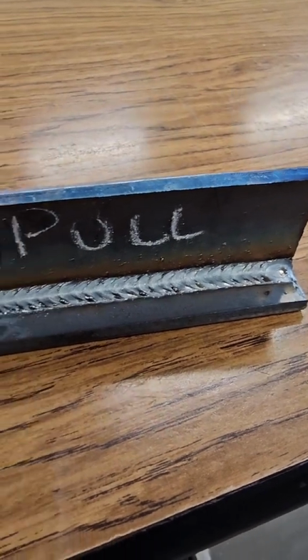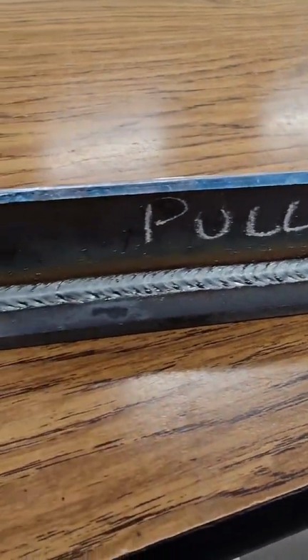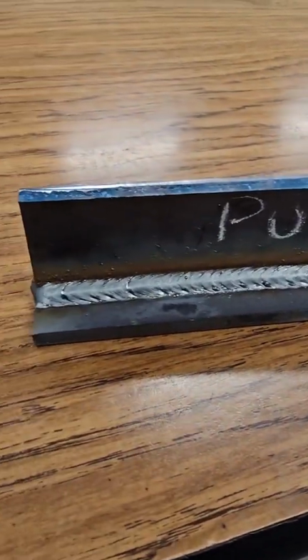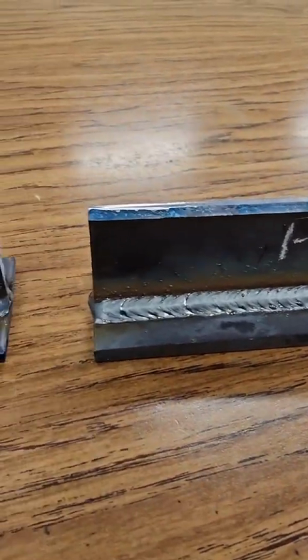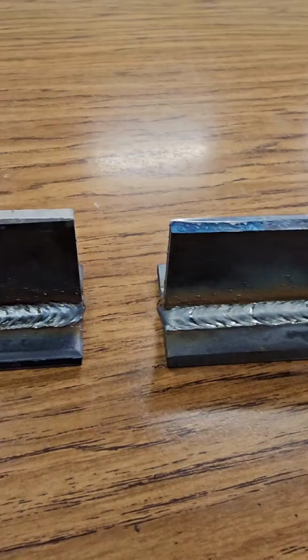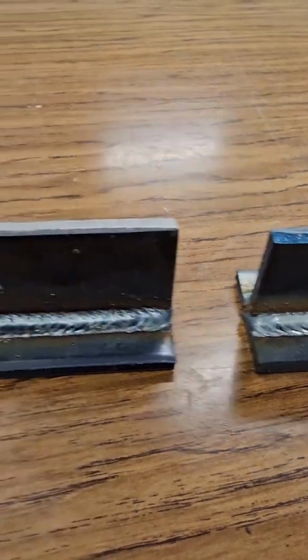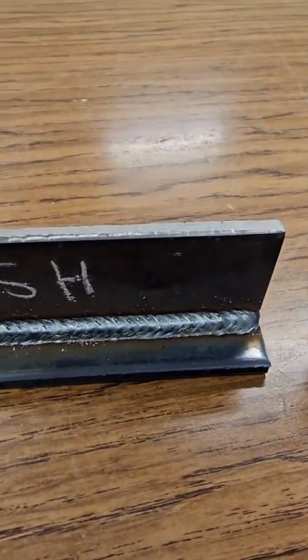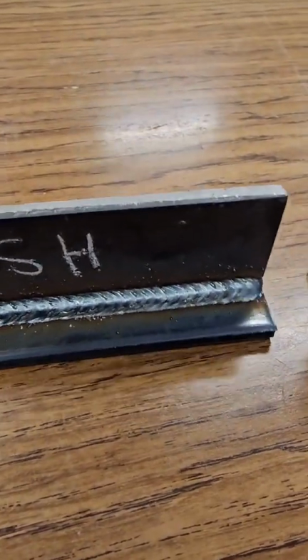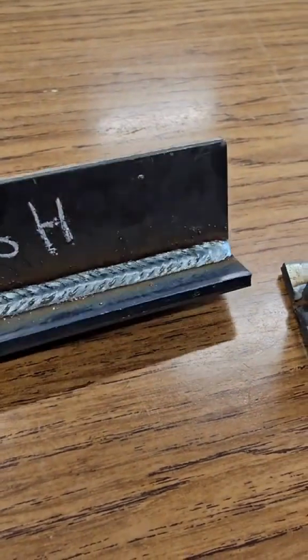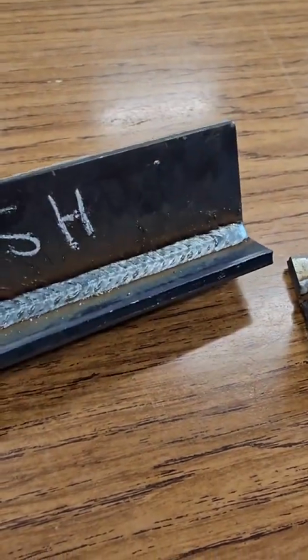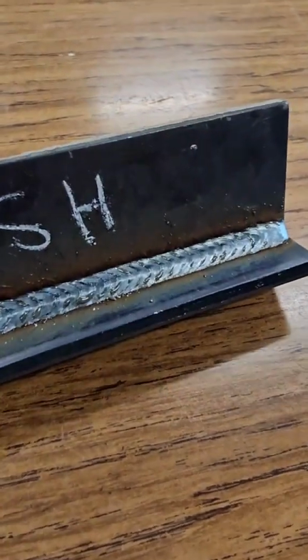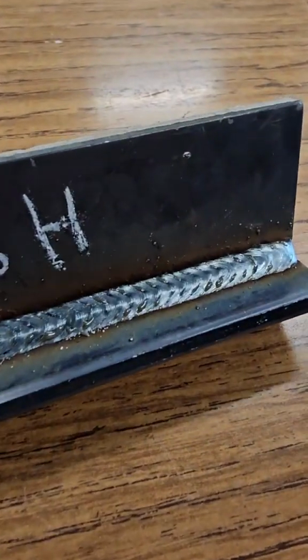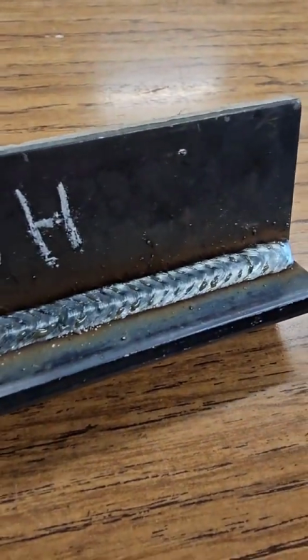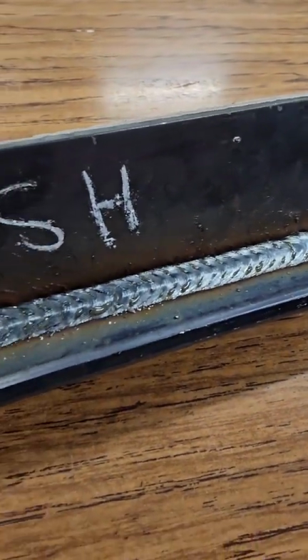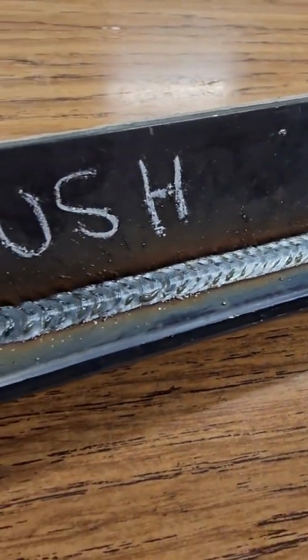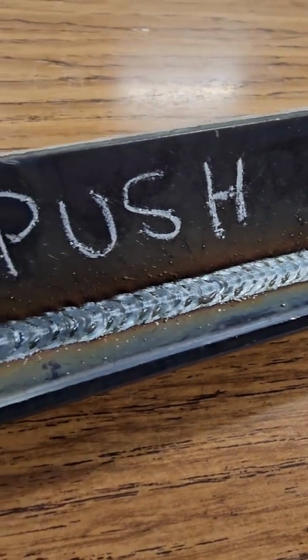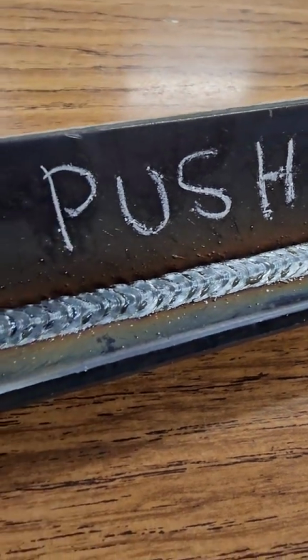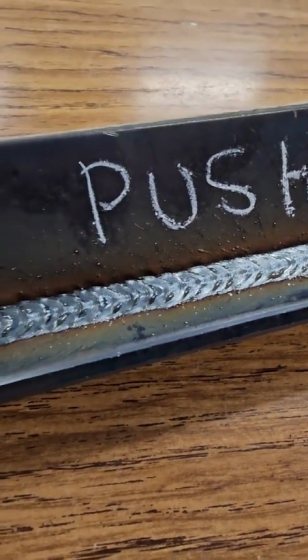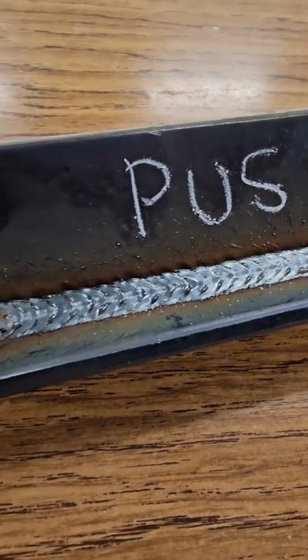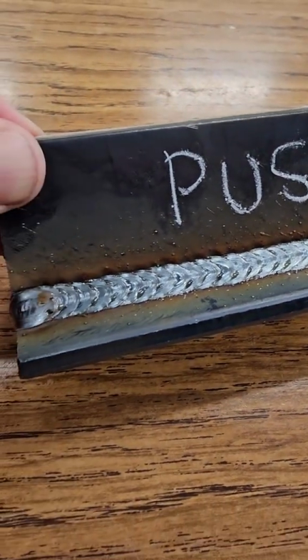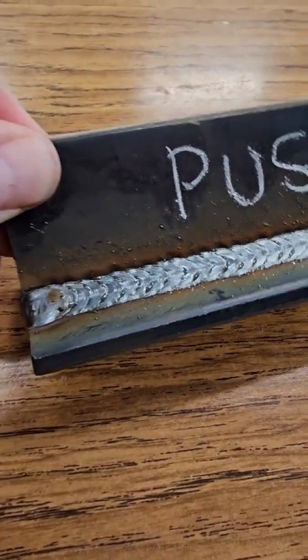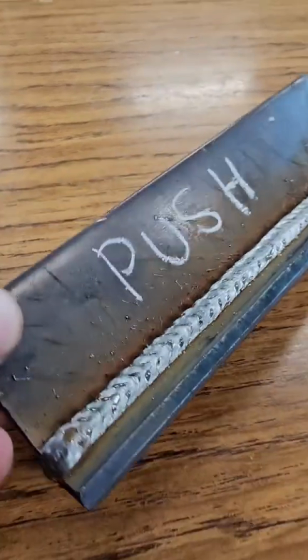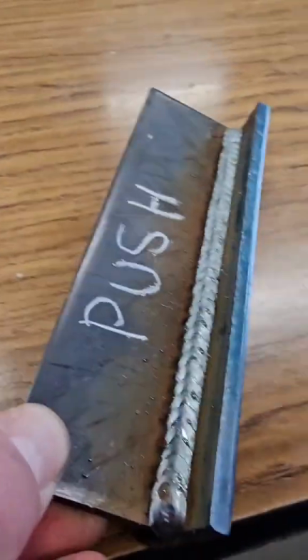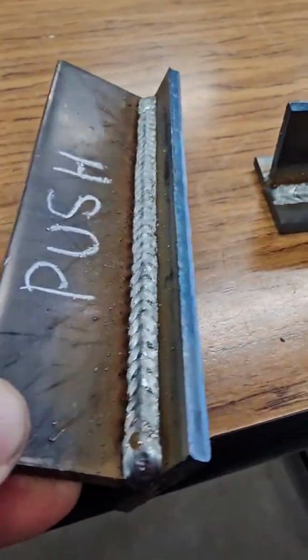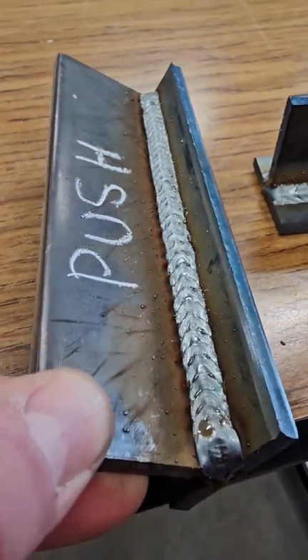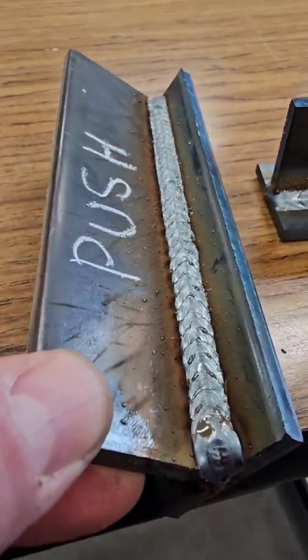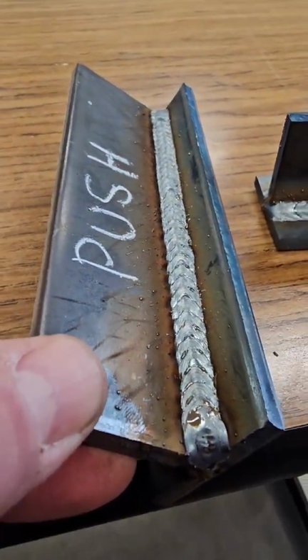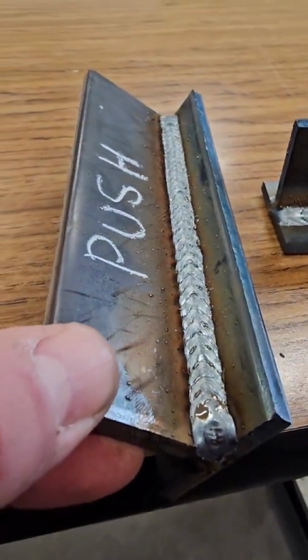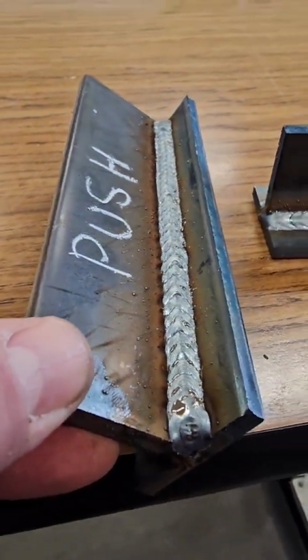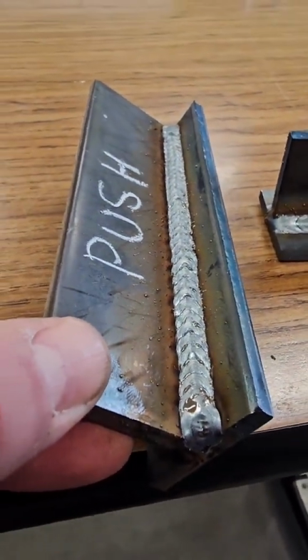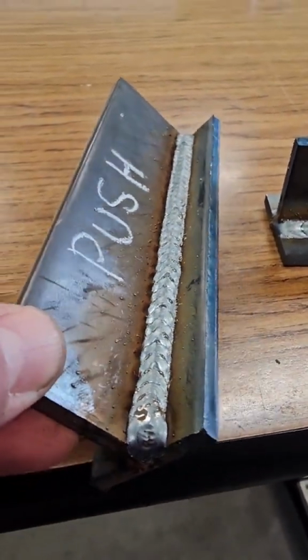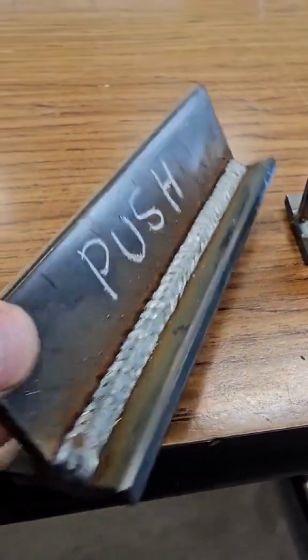This pull weld has a little bit more penetration than a push weld. This push weld has a flatter bead face — it covers a little bit more surface area as you move forward, and doesn't have the buildup that the pull weld does.